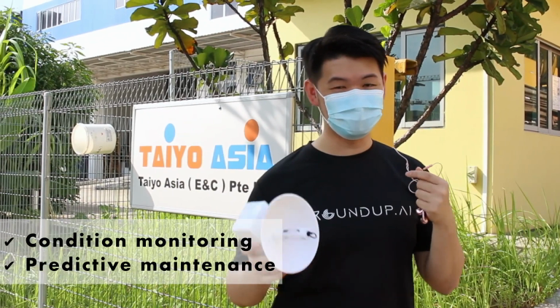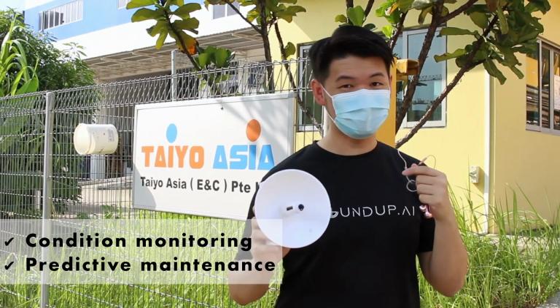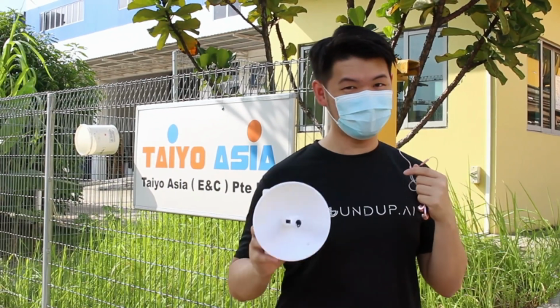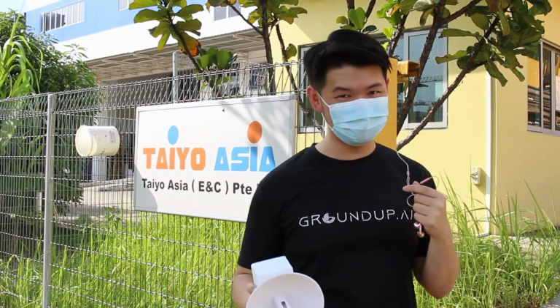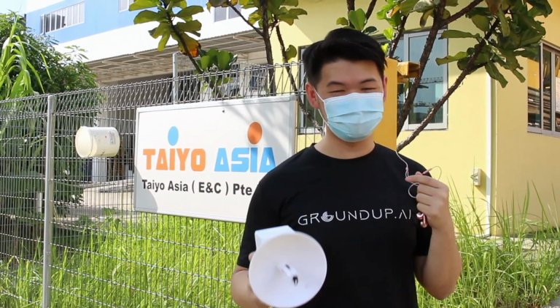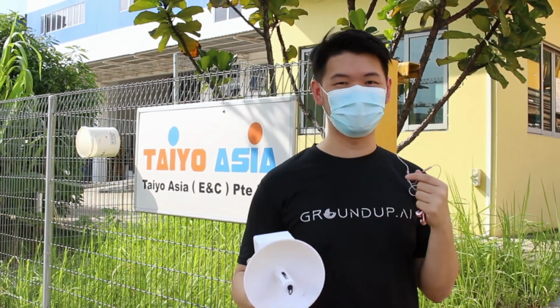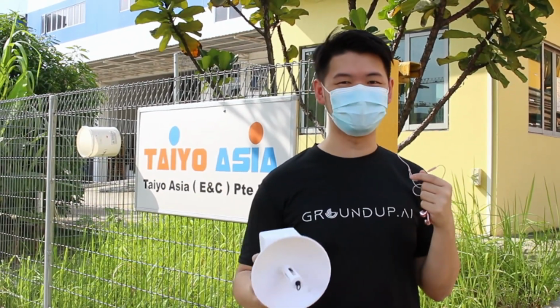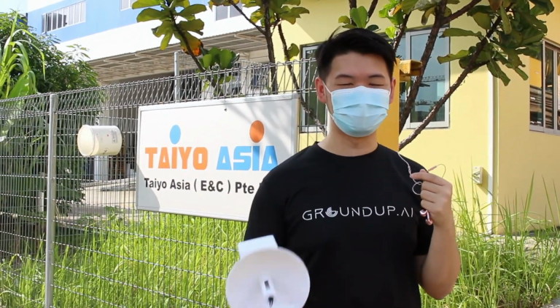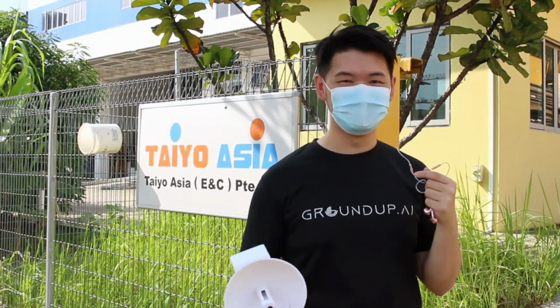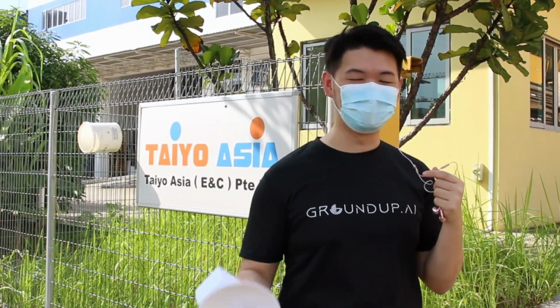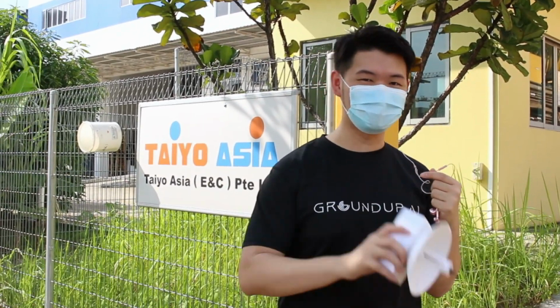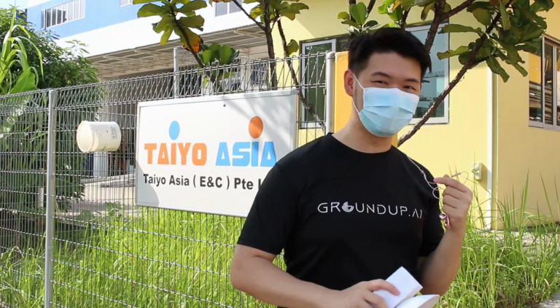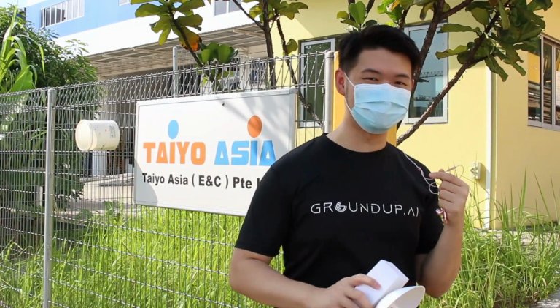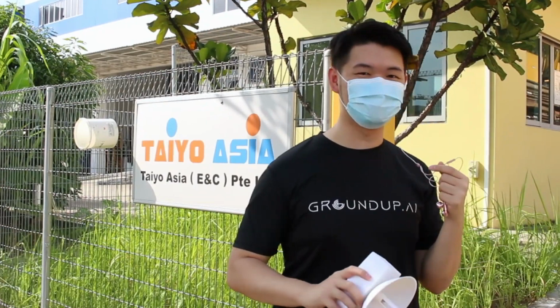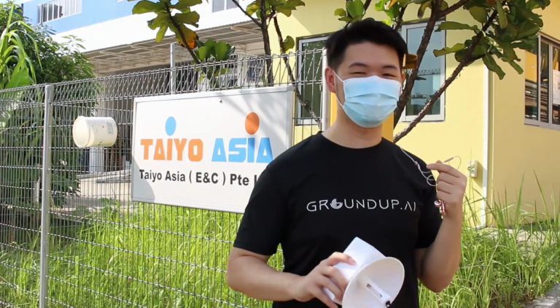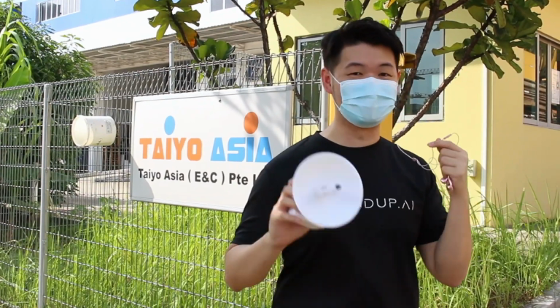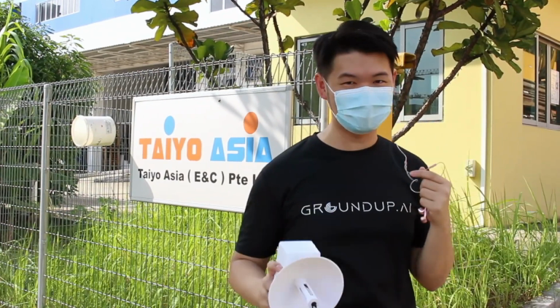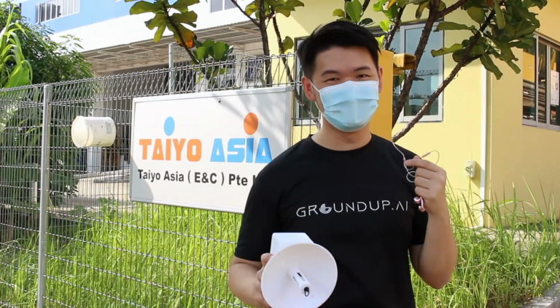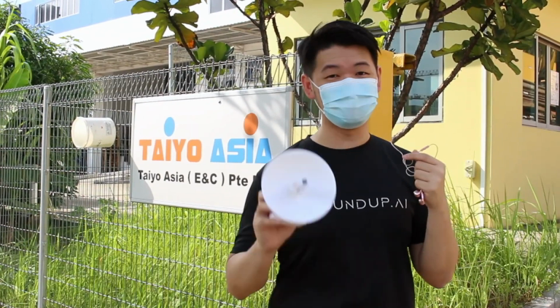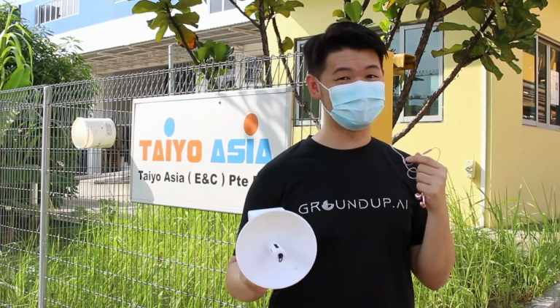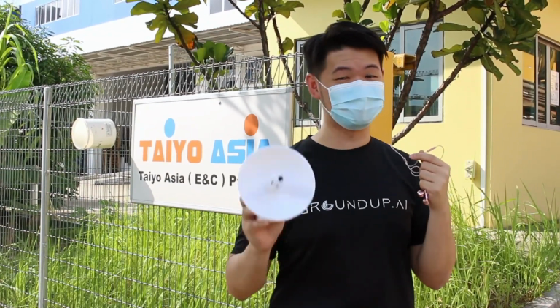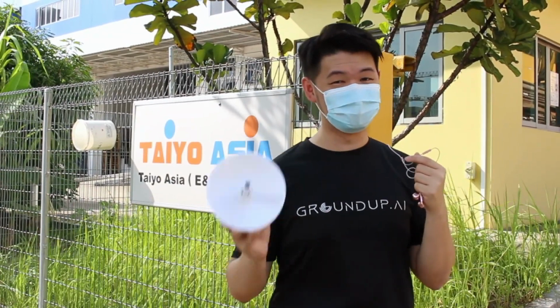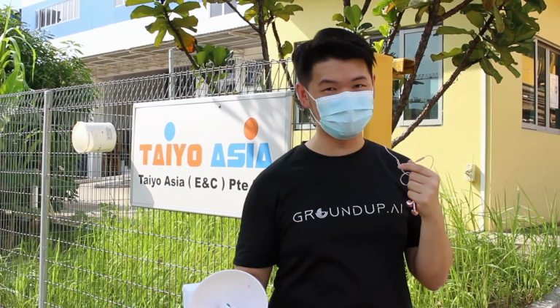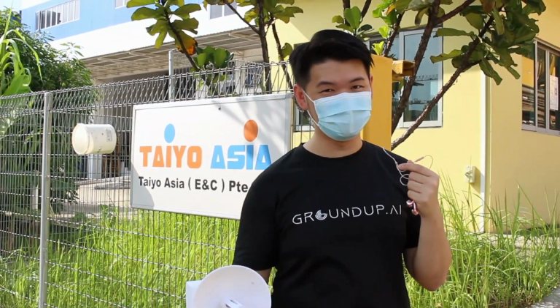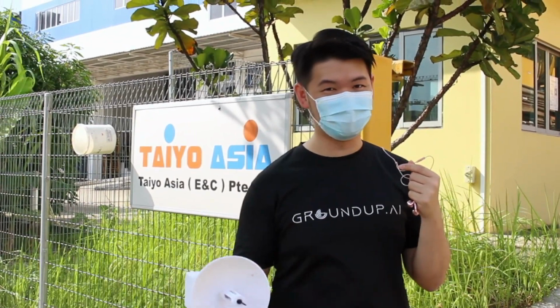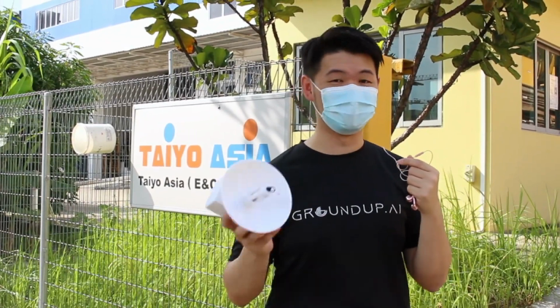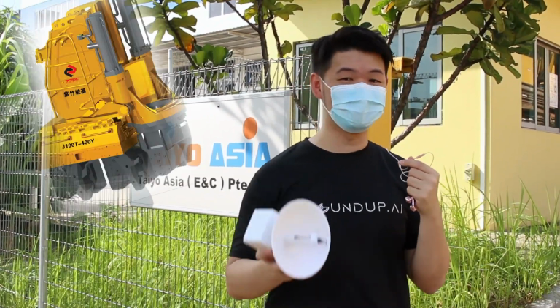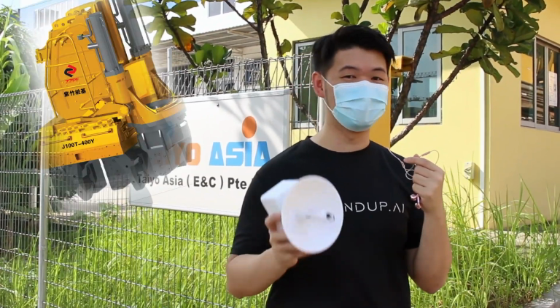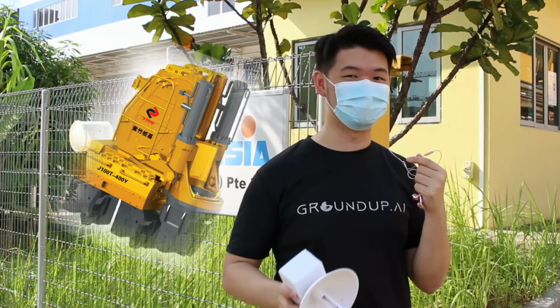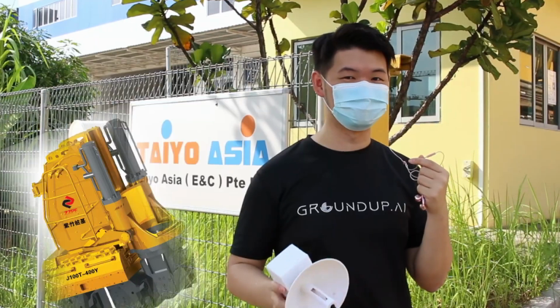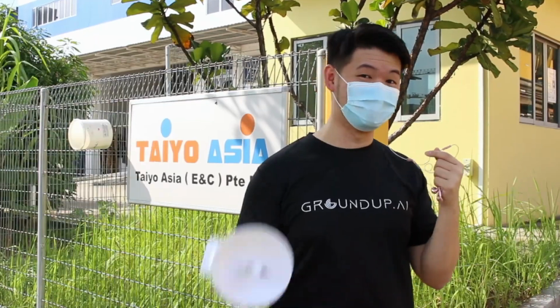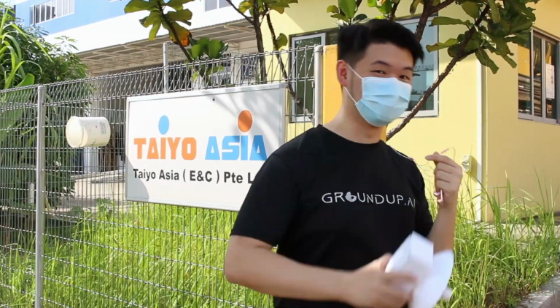So right now, right here on the spot, I'm going to bring you to the back door behind the scenes to show you exactly how the sensors are being deployed on the asylum pilot machines. Let's go!